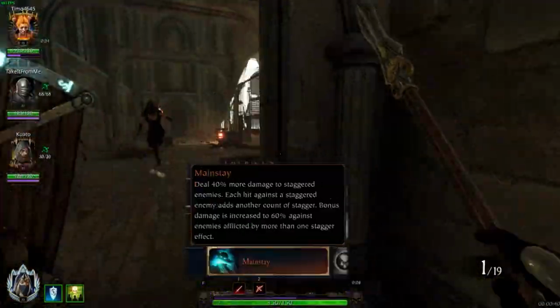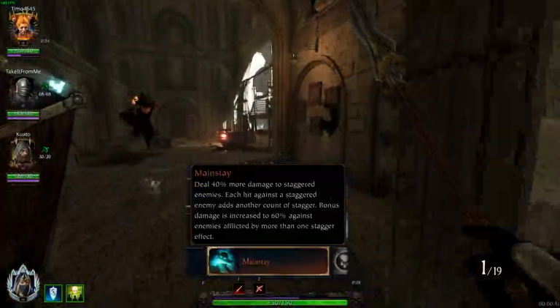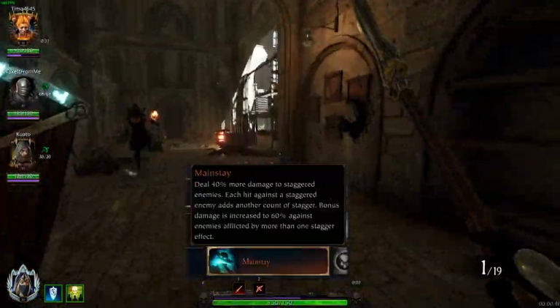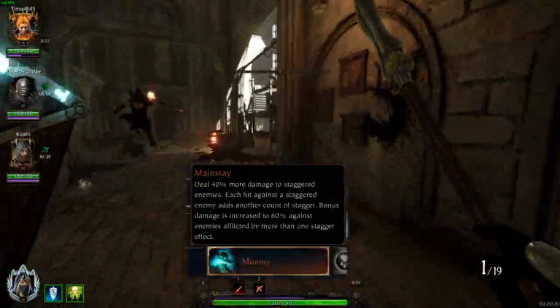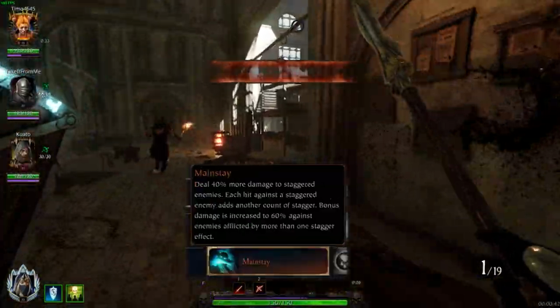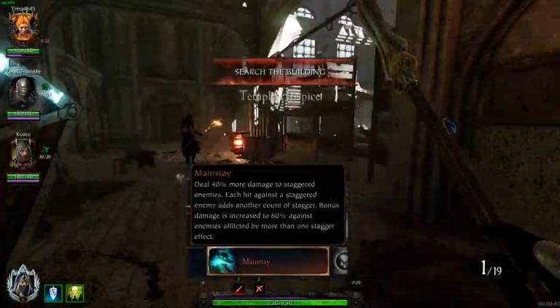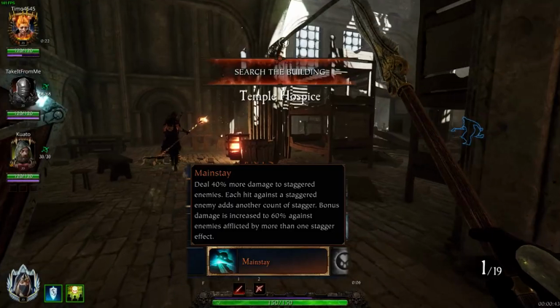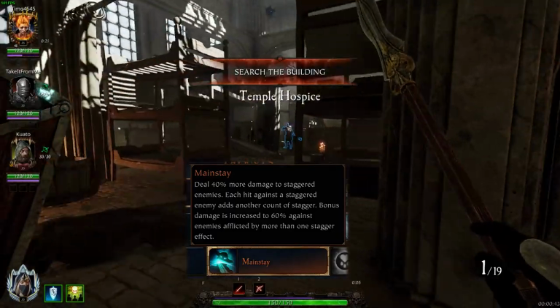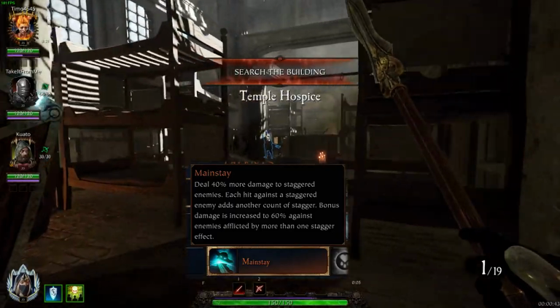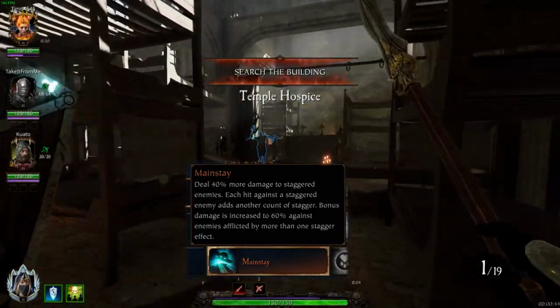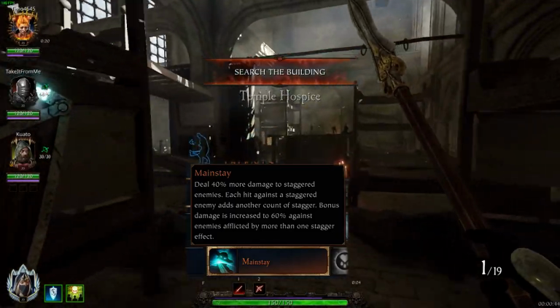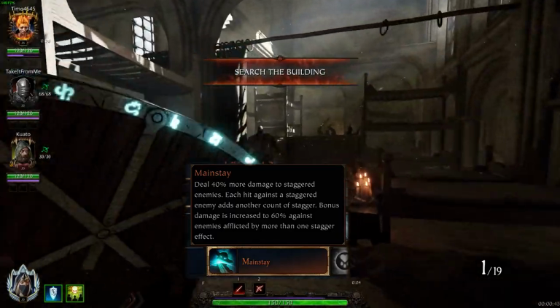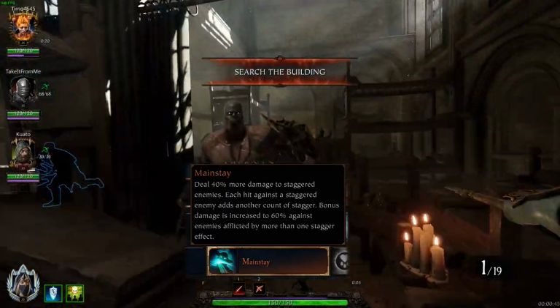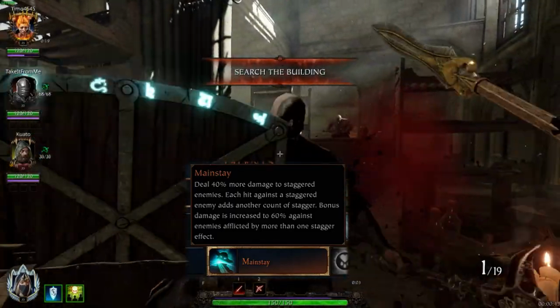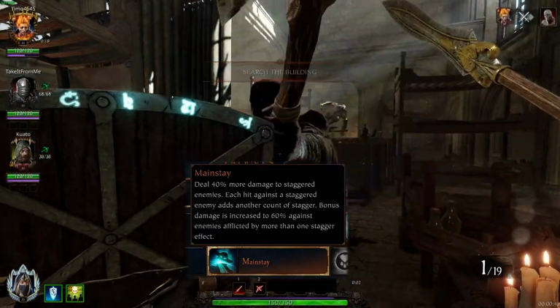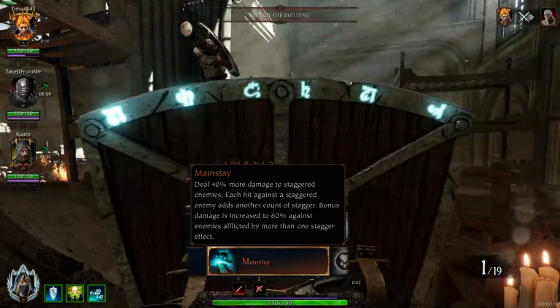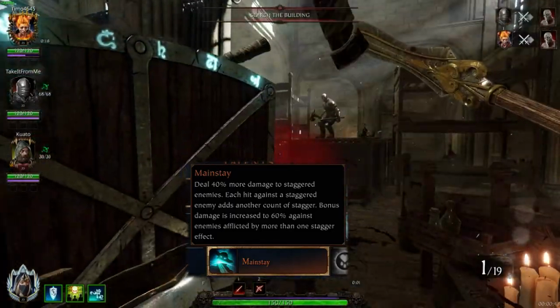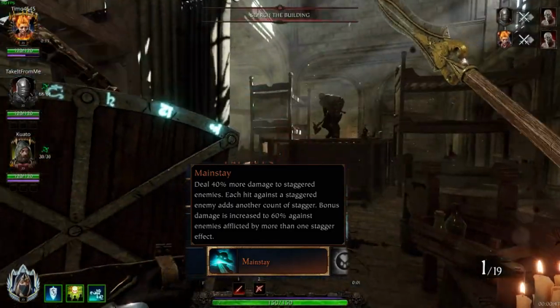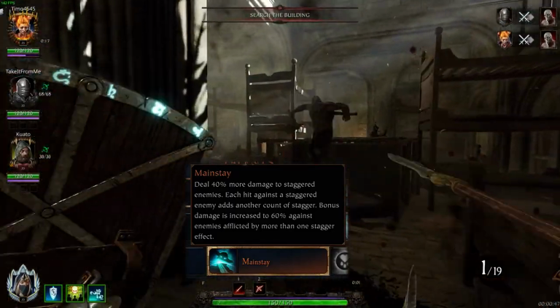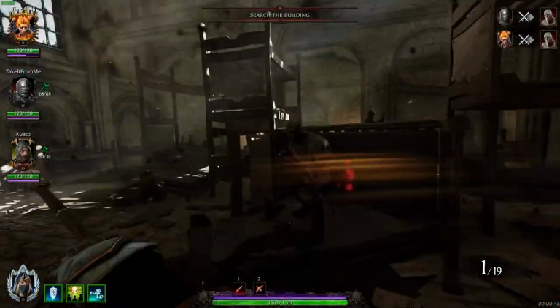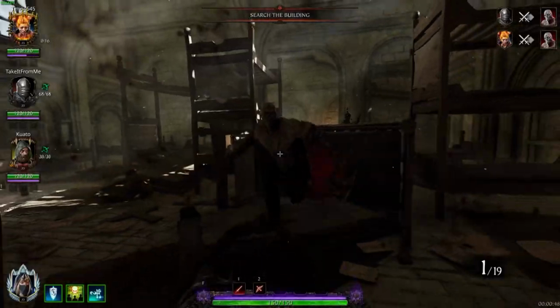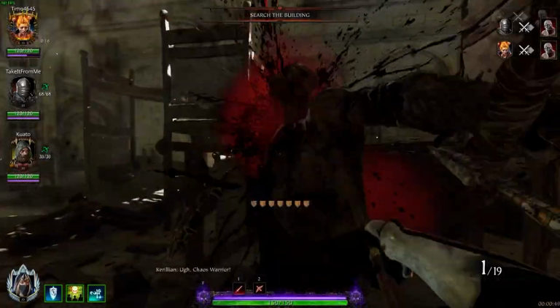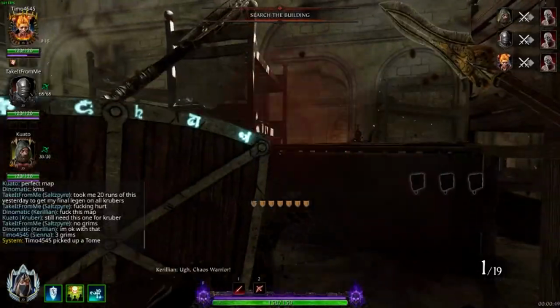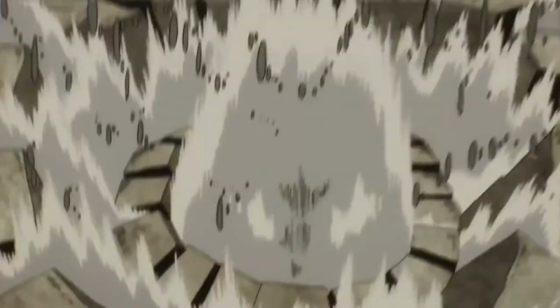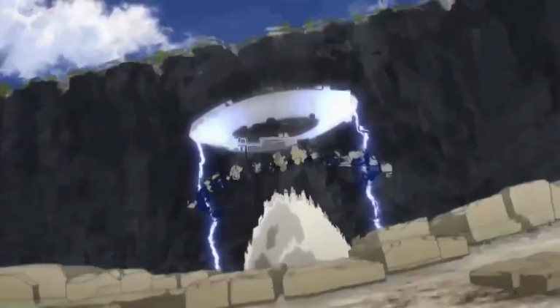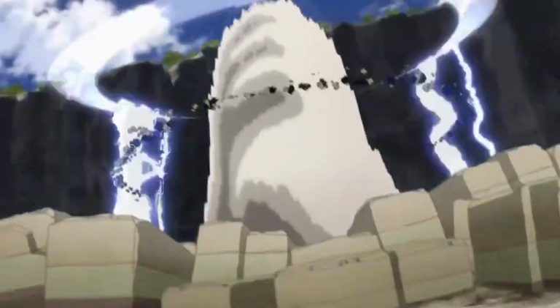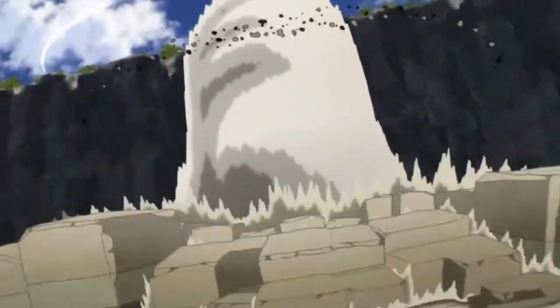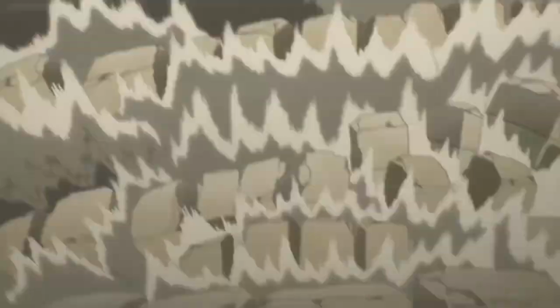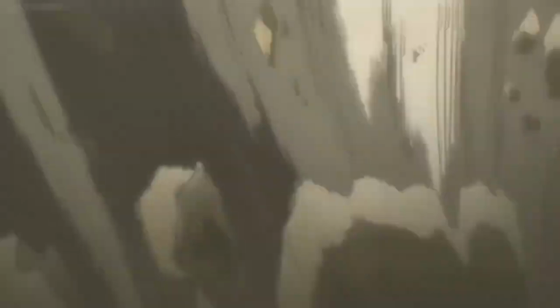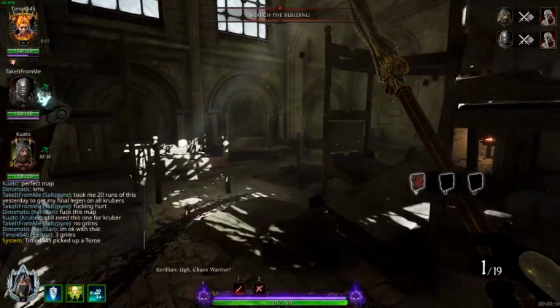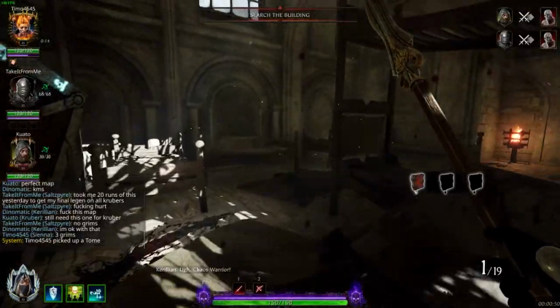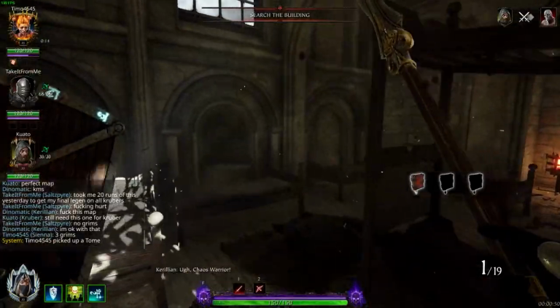For level 15, I chose to pick Mainstay. This might seem weird since the weapon you're going to be using is a one-handed weapon, but you need more help with single targets than you do with waveclearing.